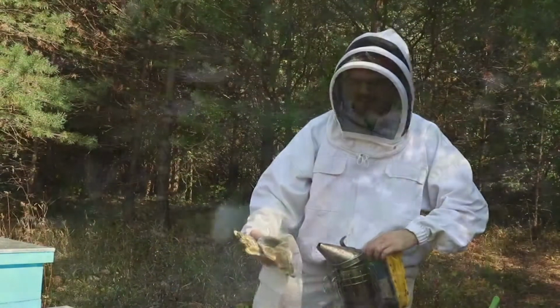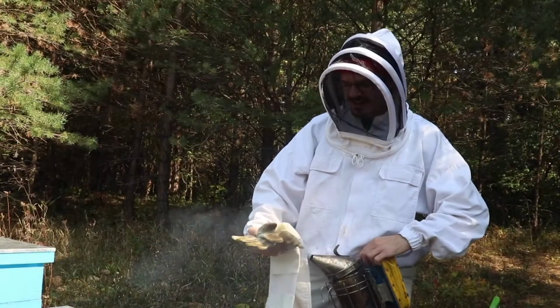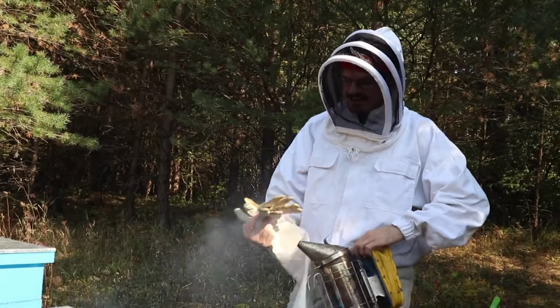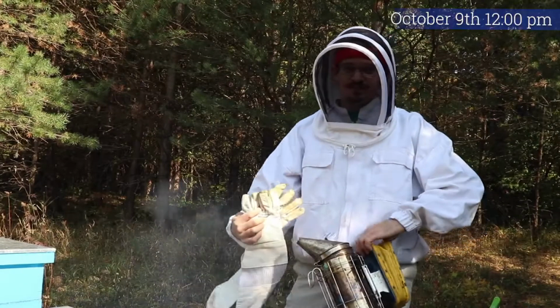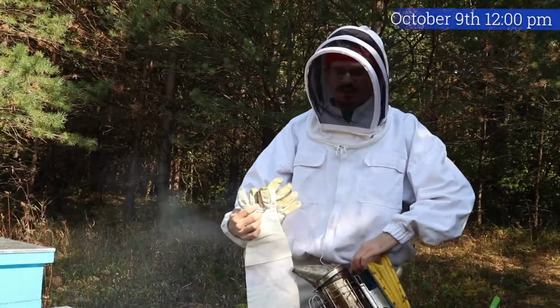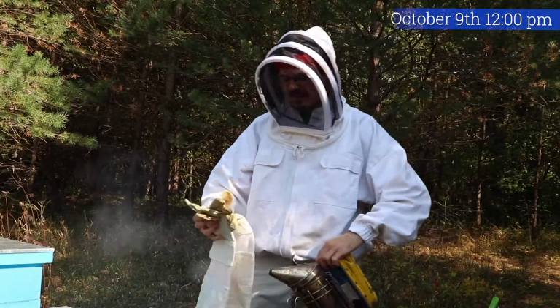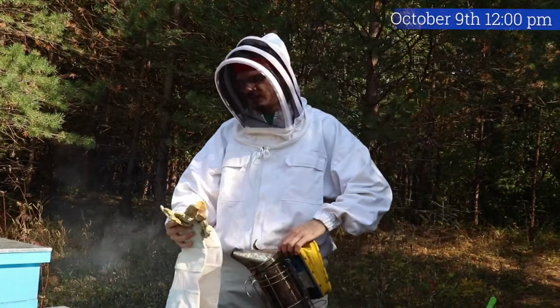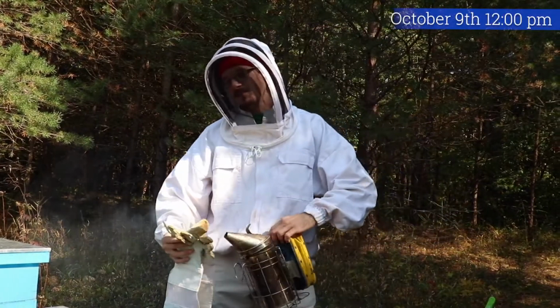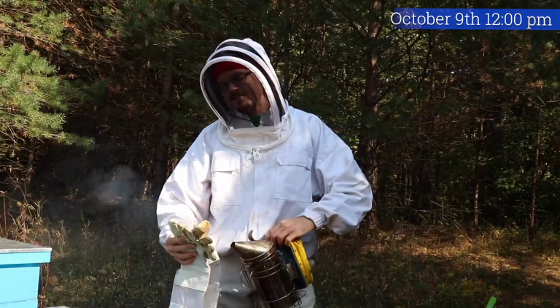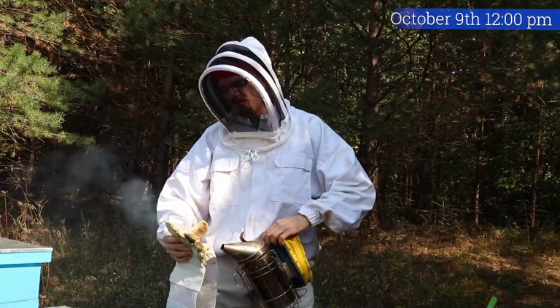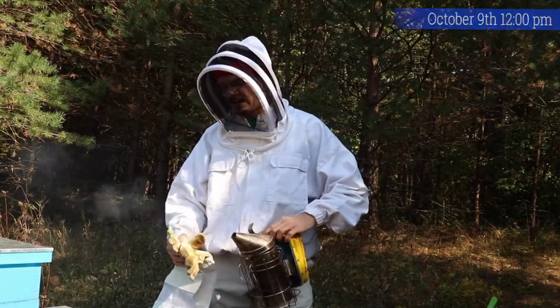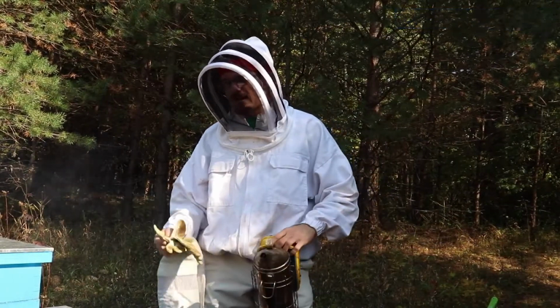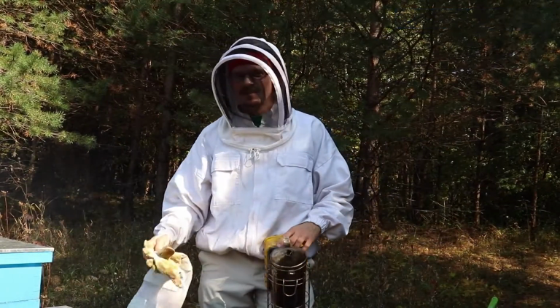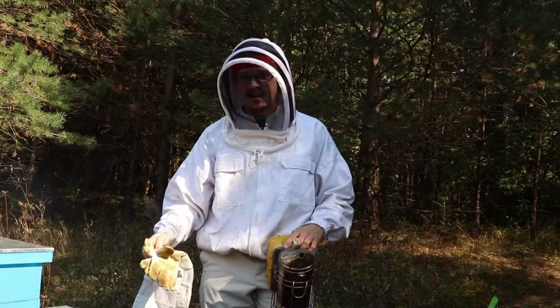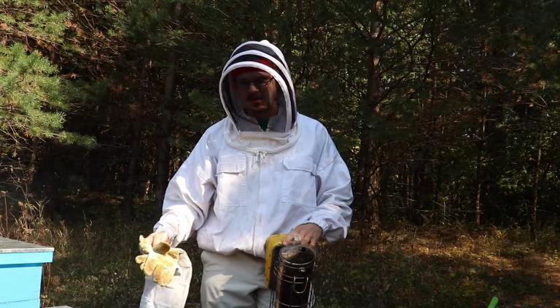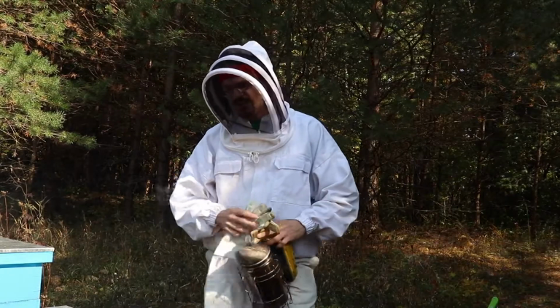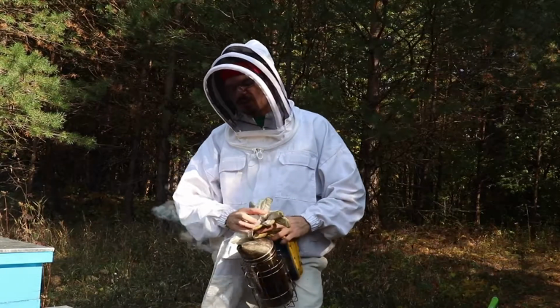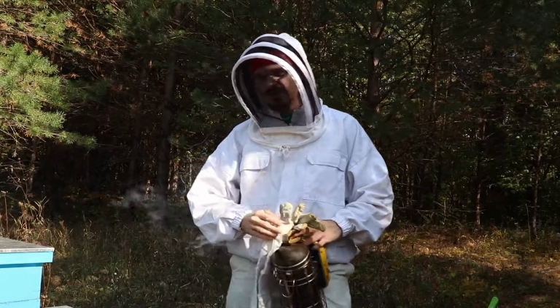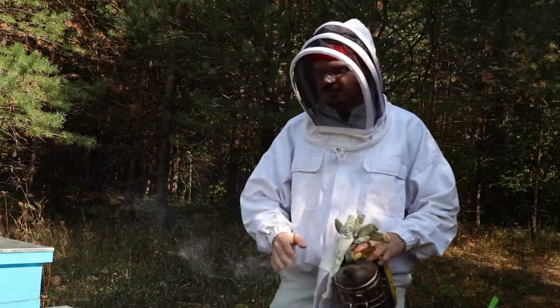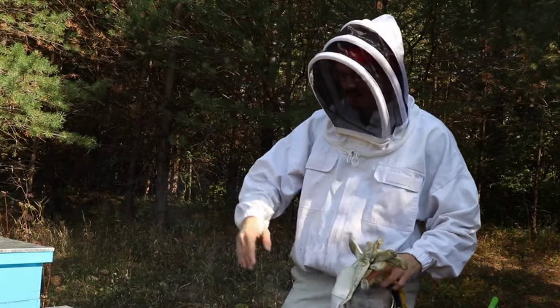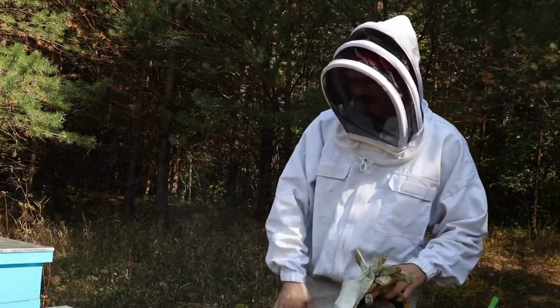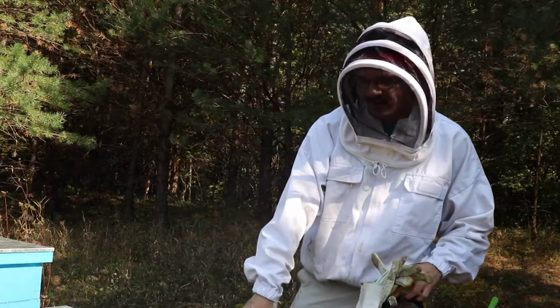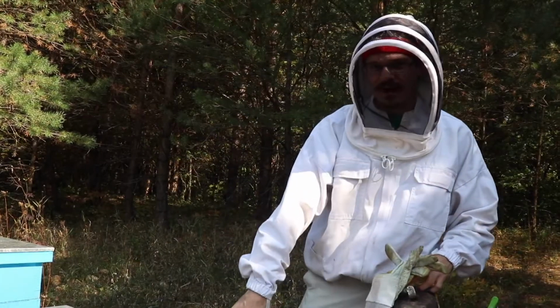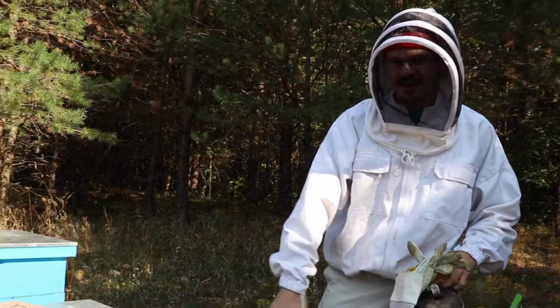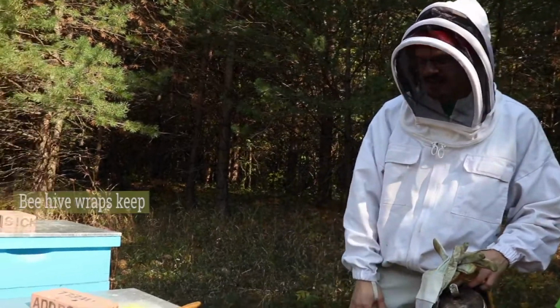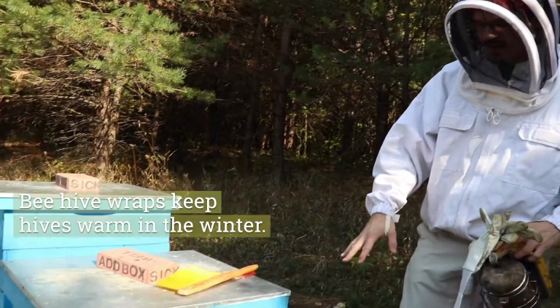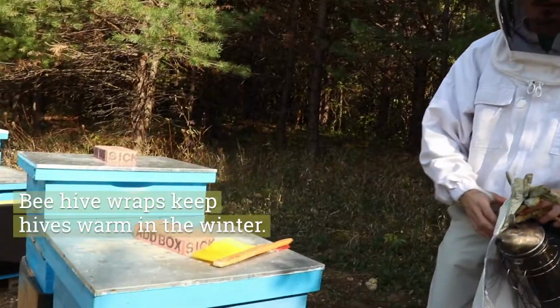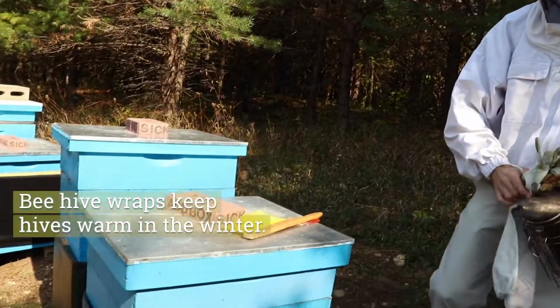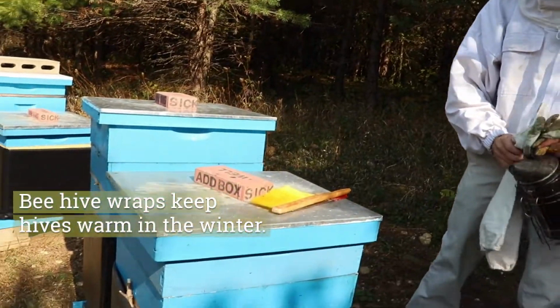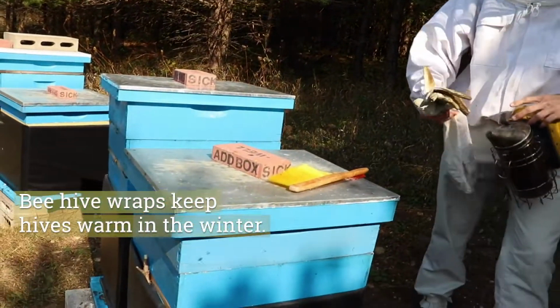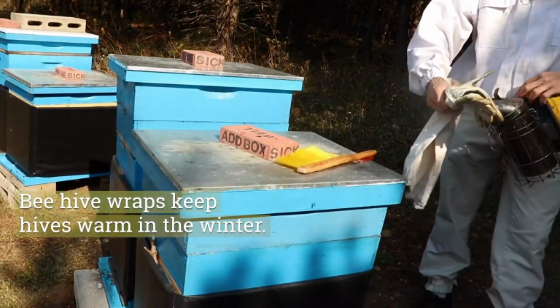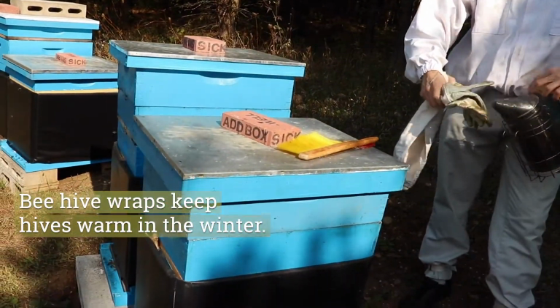Today it's the fall, and so as a beekeeper I'm thinking a lot about prepping these hives for winter. If you look over here, we have some wraps on the hives and the goal of that is really to keep the hives warm in the winter.